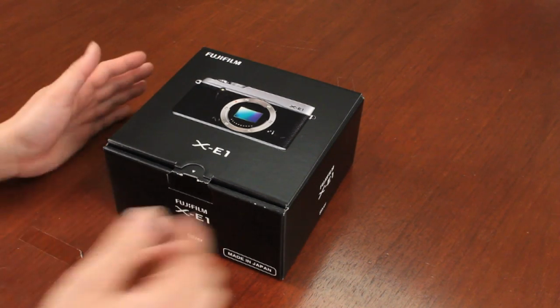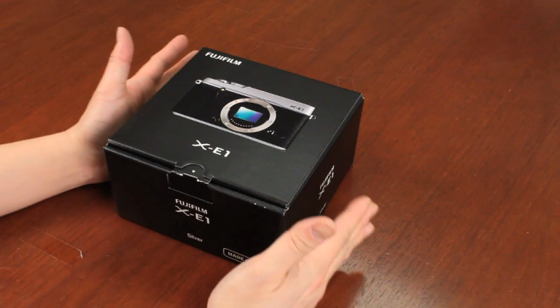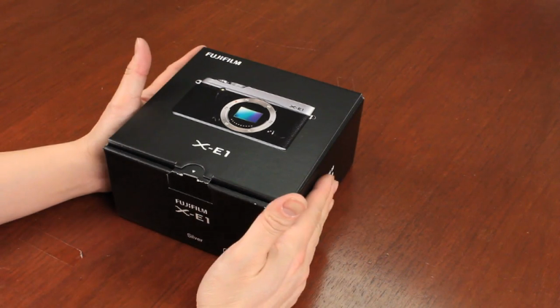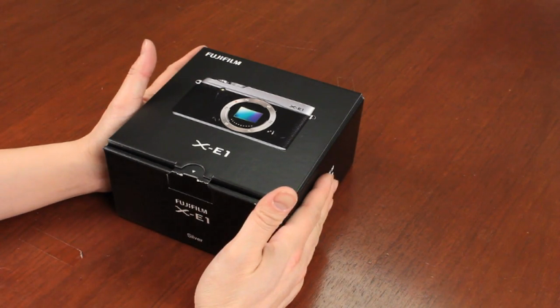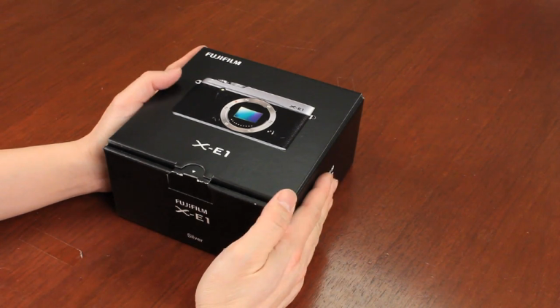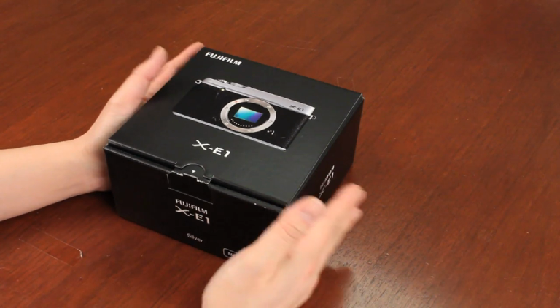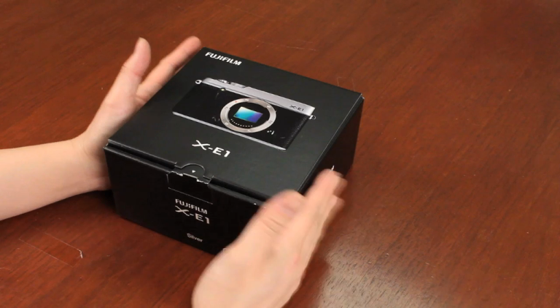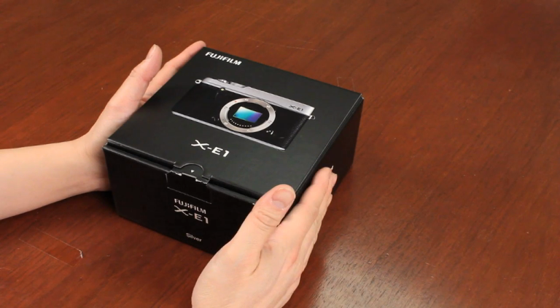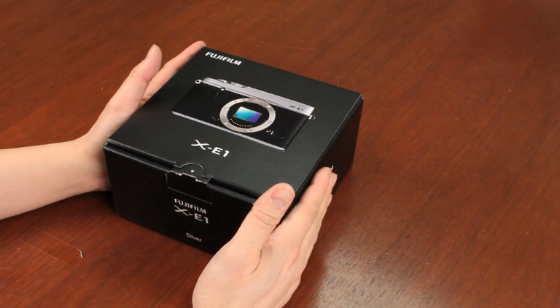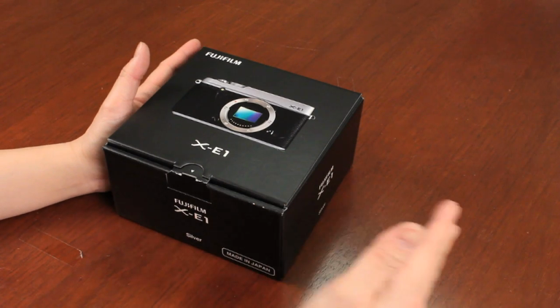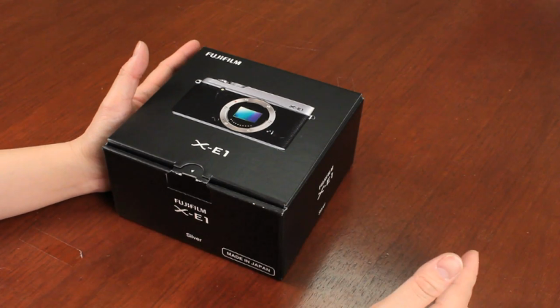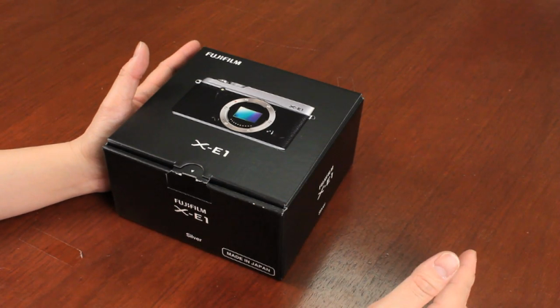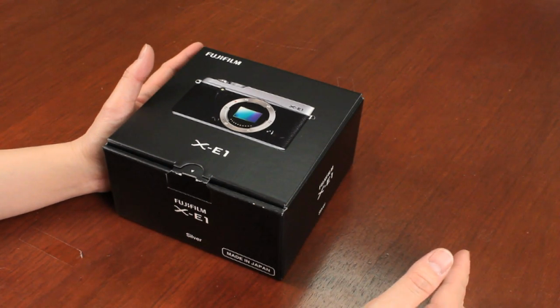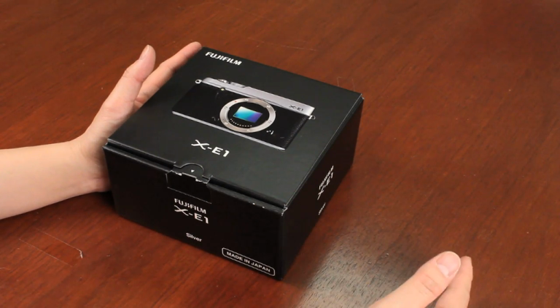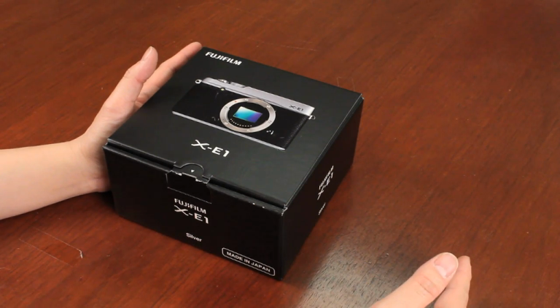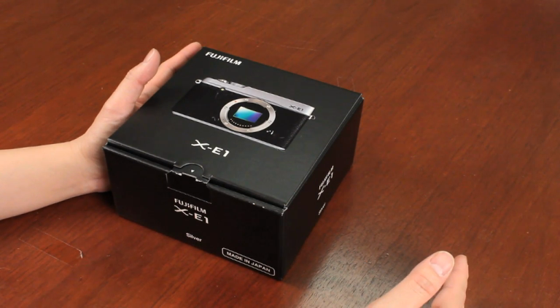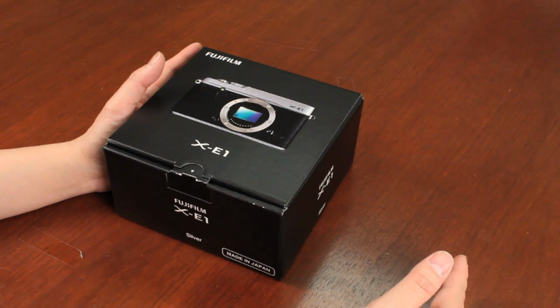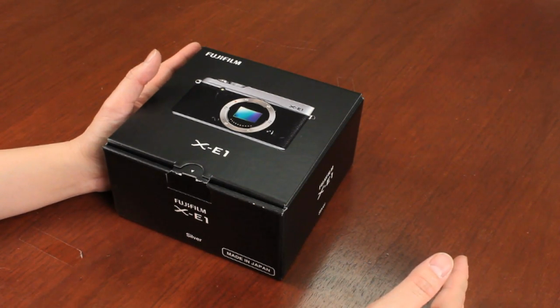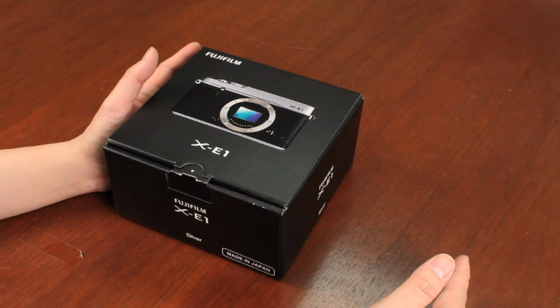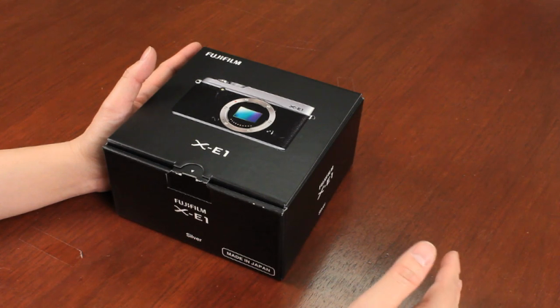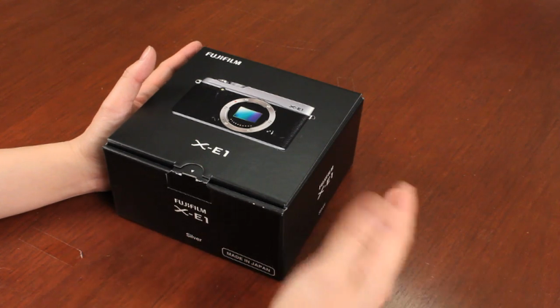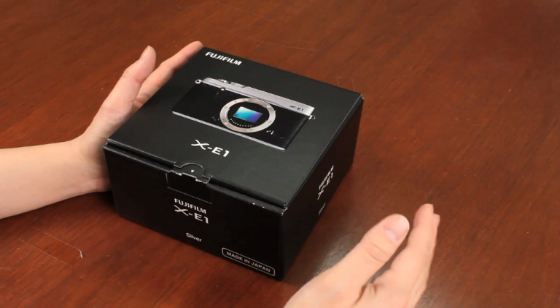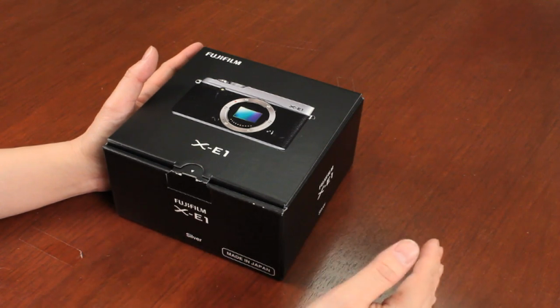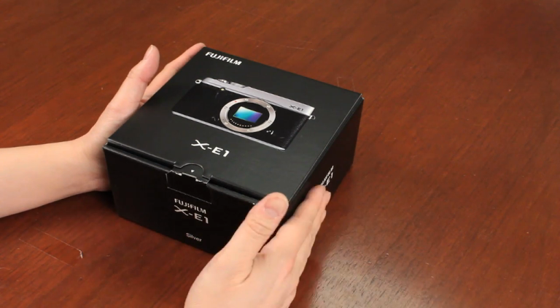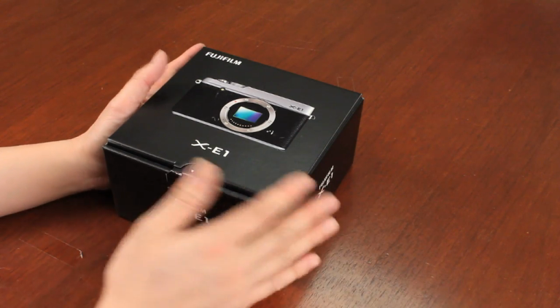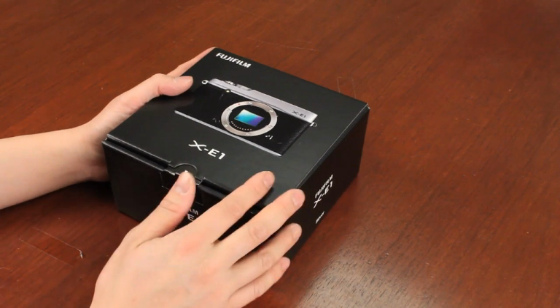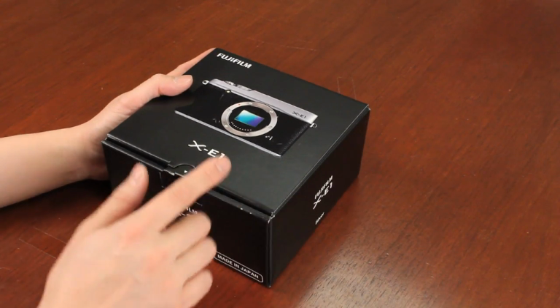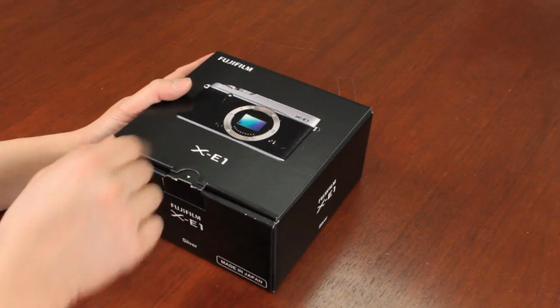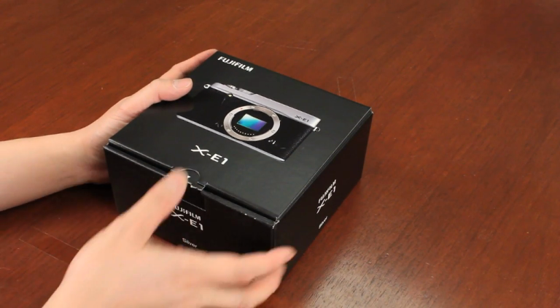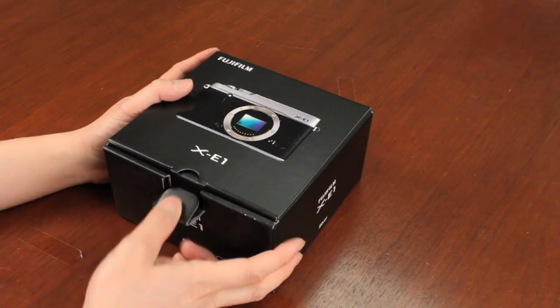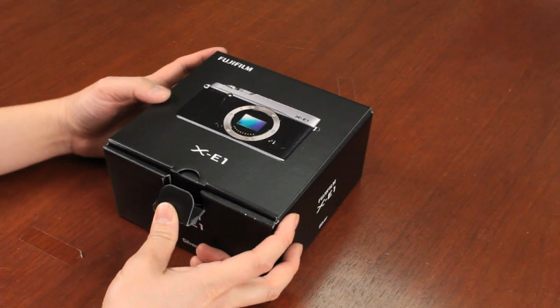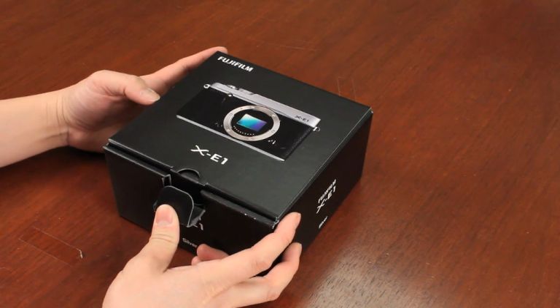This is a standalone body-only package, but there will also be a bundle package with the zoom lens, which is an 18-55mm zoom lens, and the box will be slightly different than this. So let's take a look at the unboxing of the body-only camera.